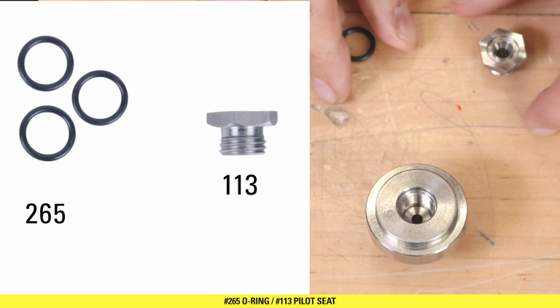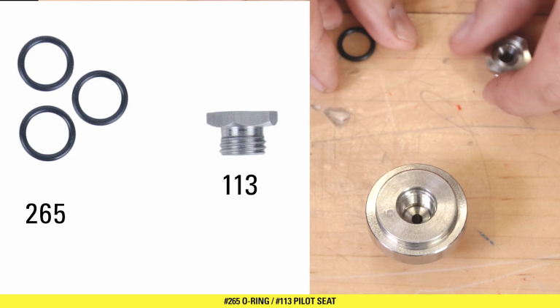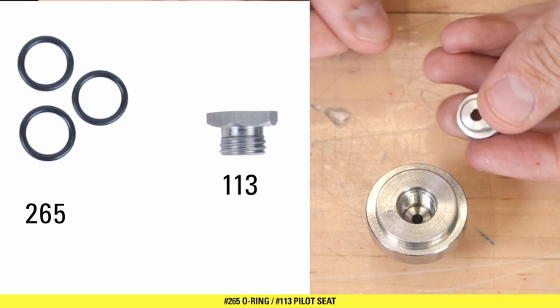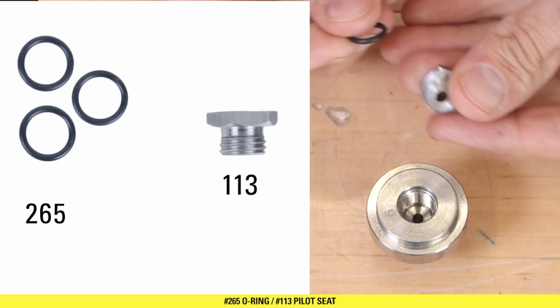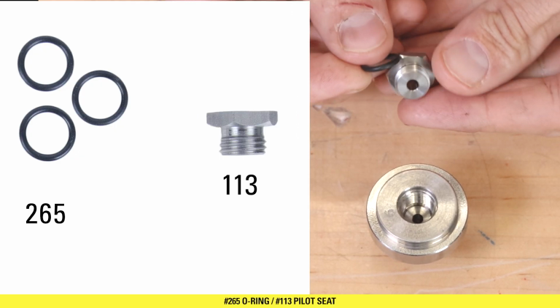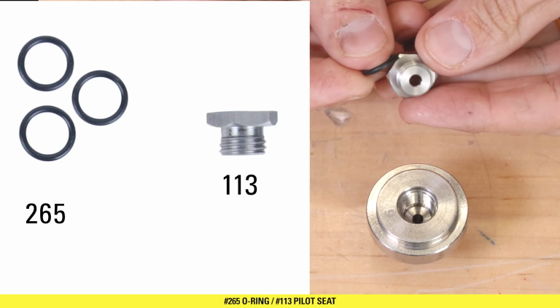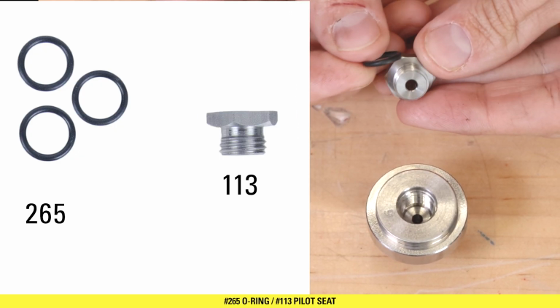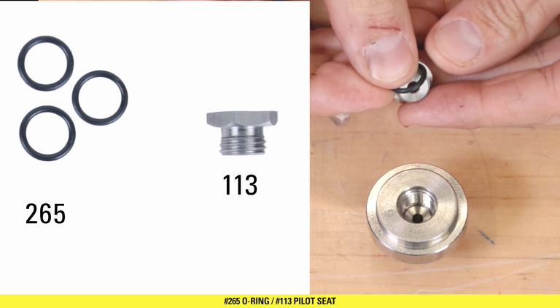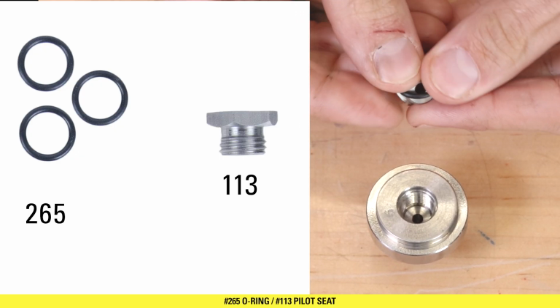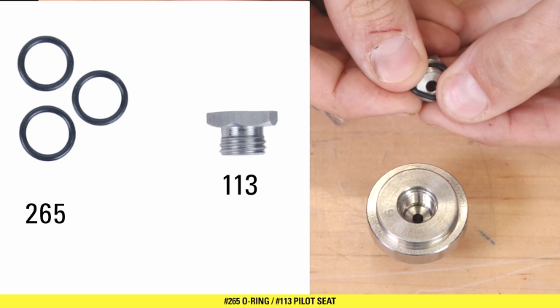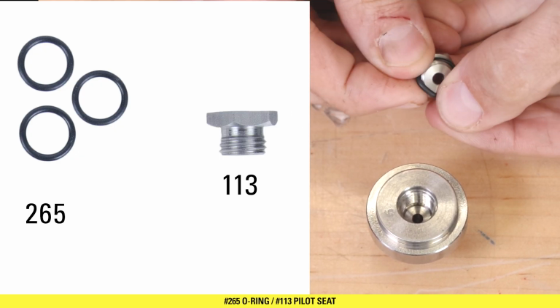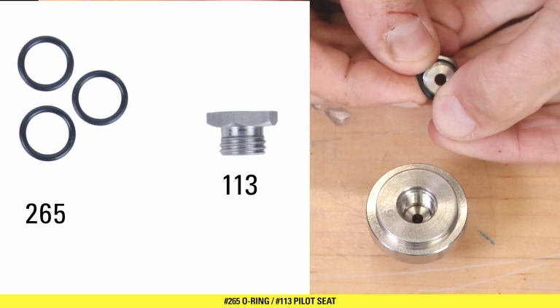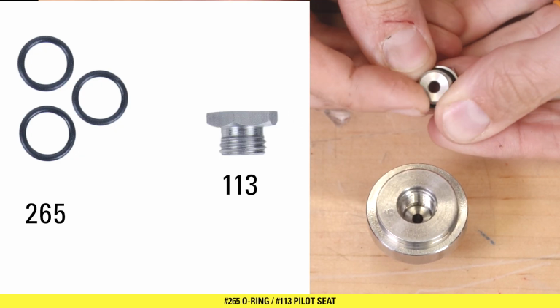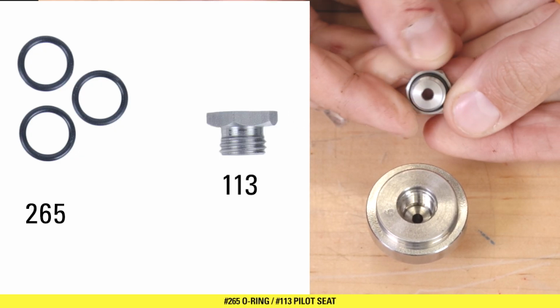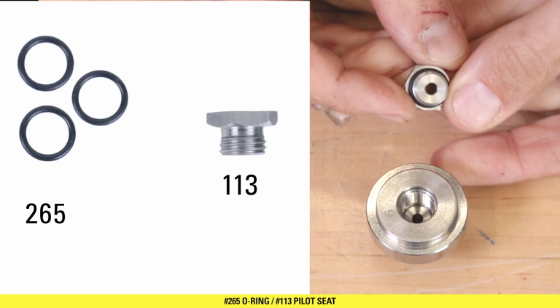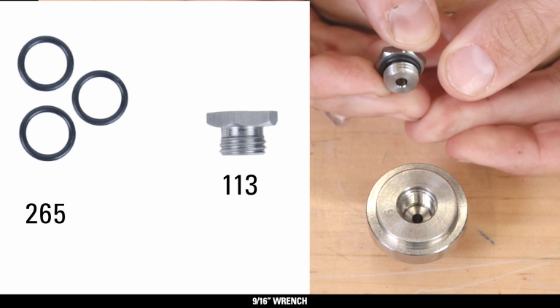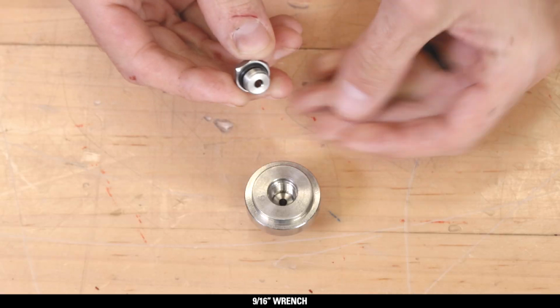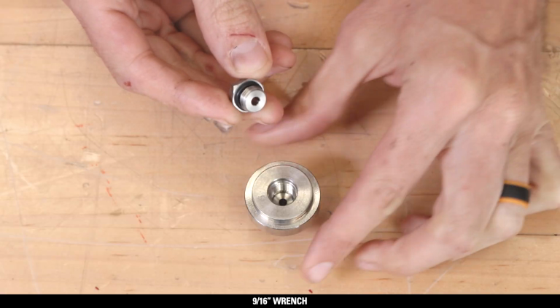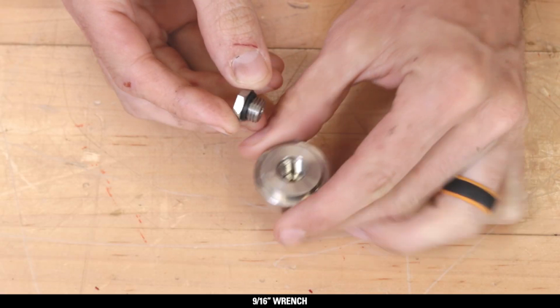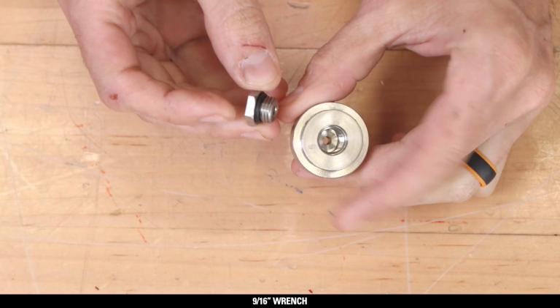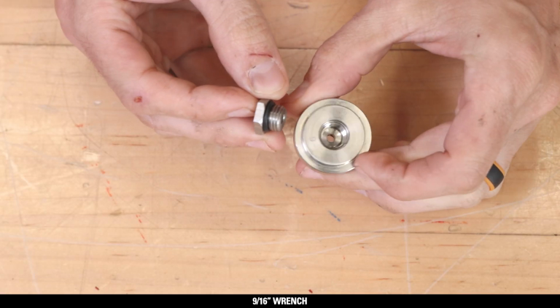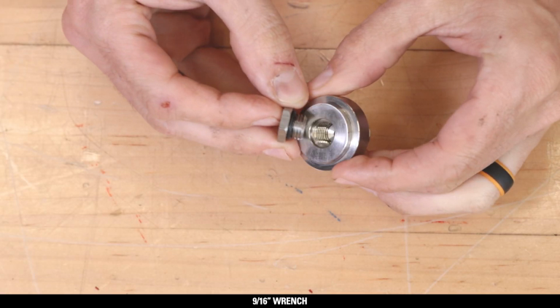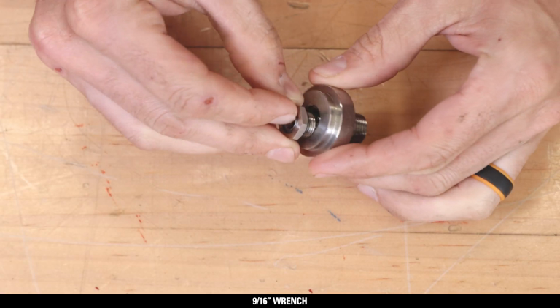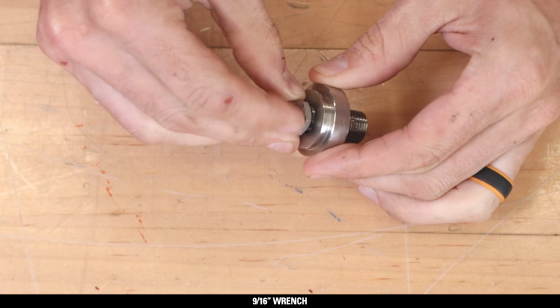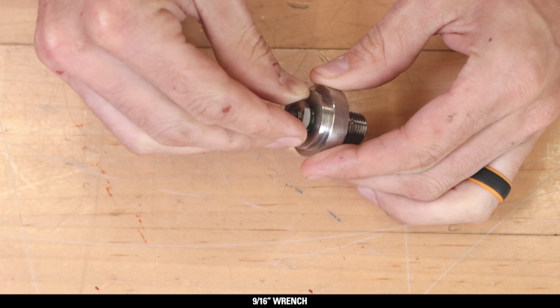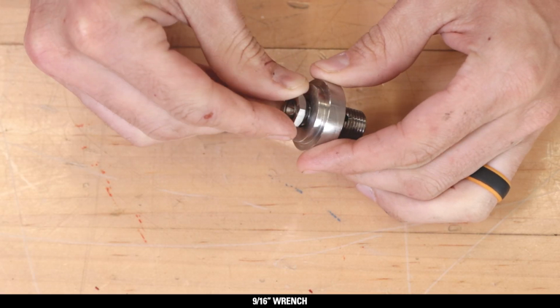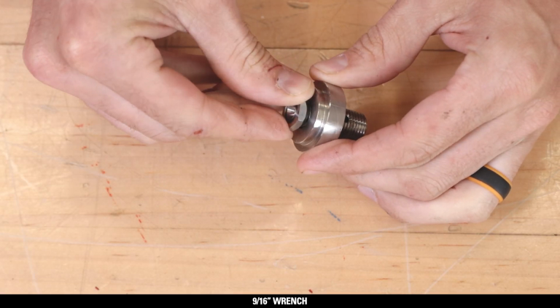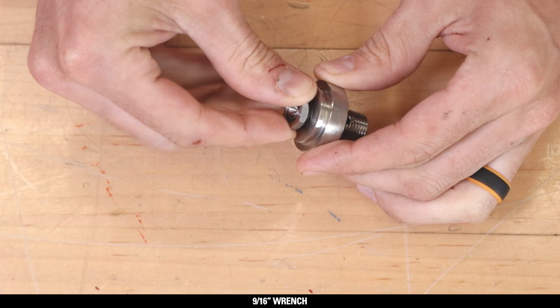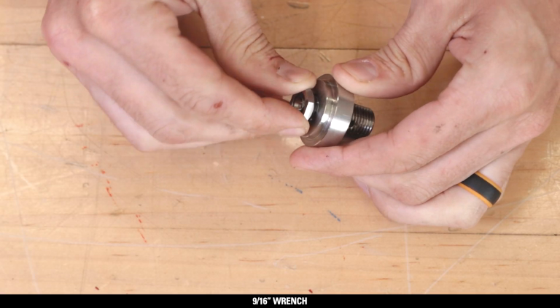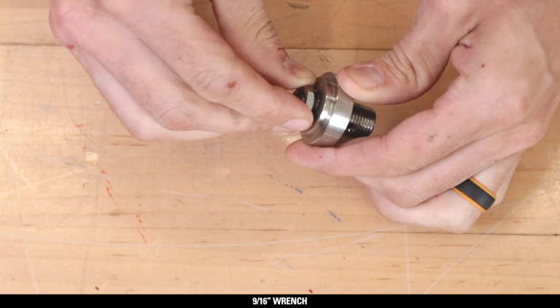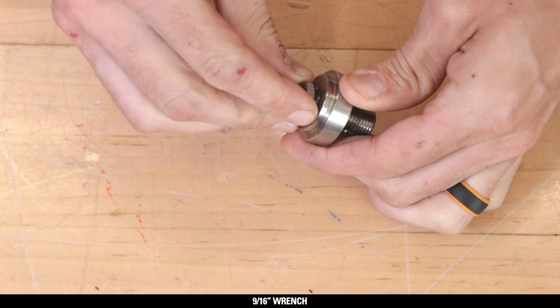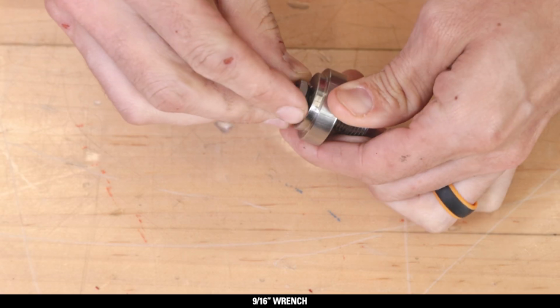Install the 265 O-ring on the 113 upper seat. Then install the upper seat in the seat housing and tighten with a 9/16 wrench.